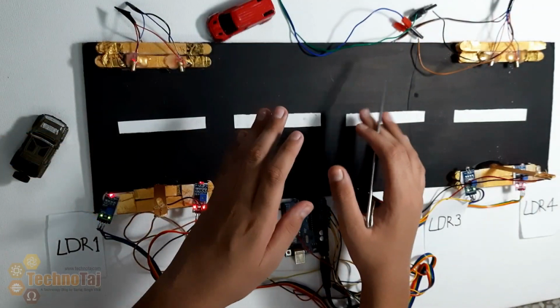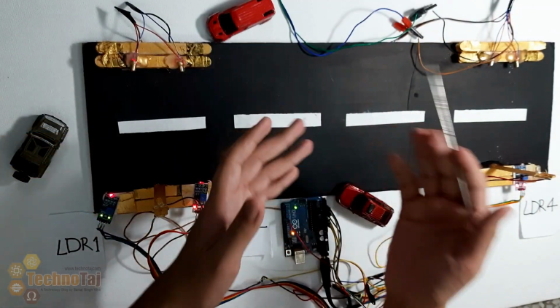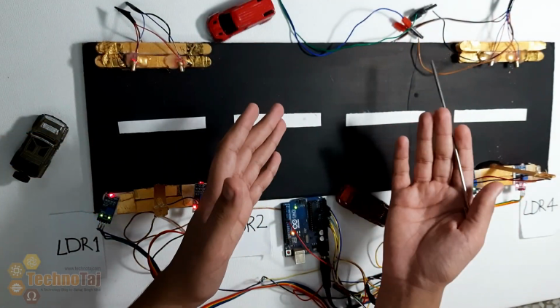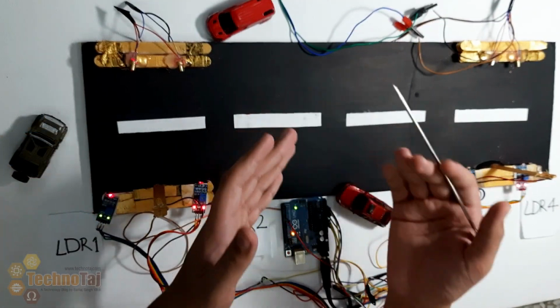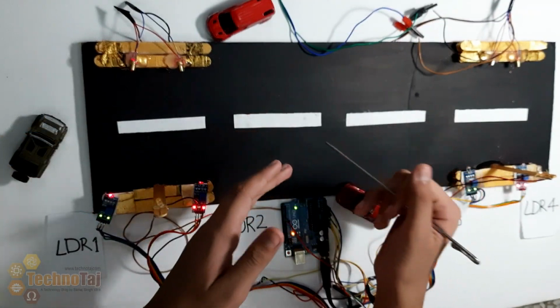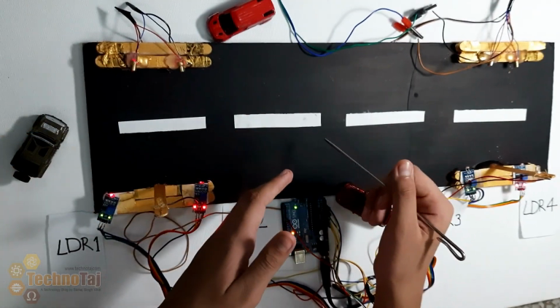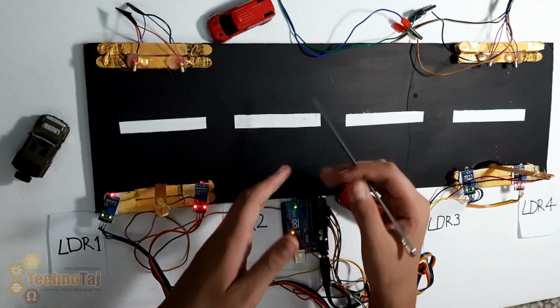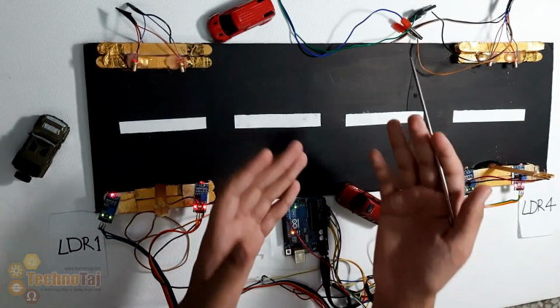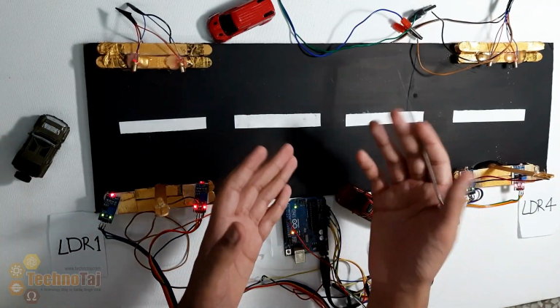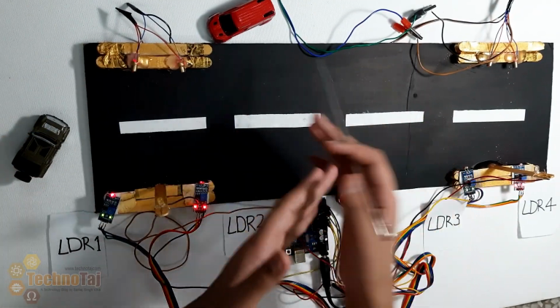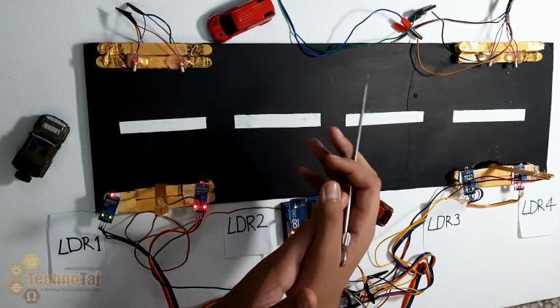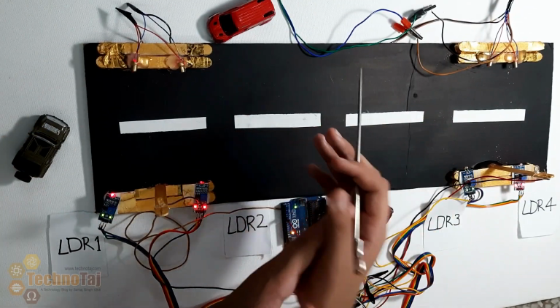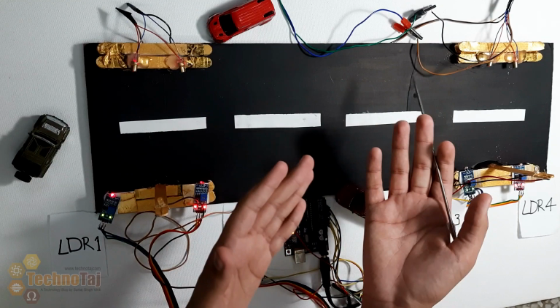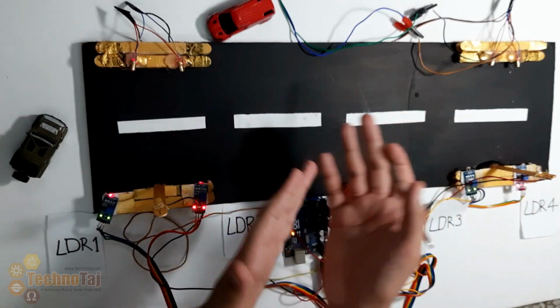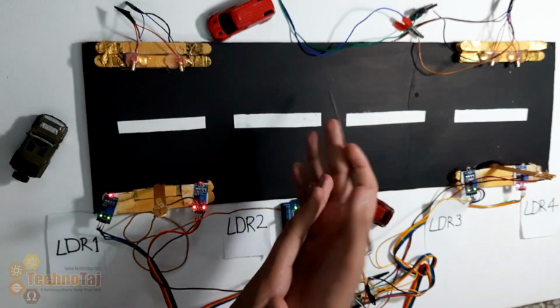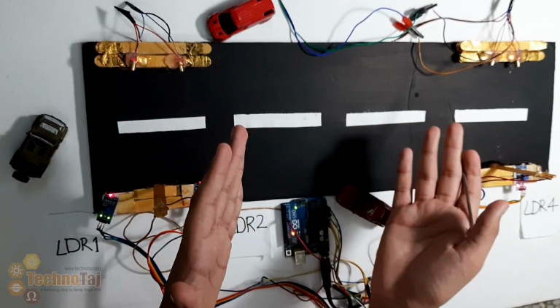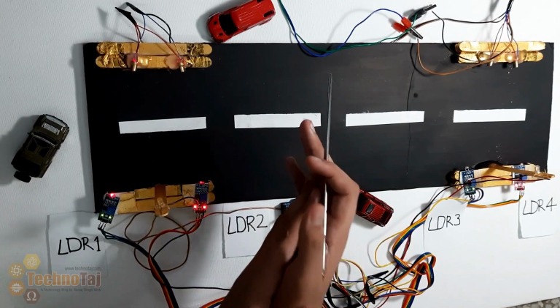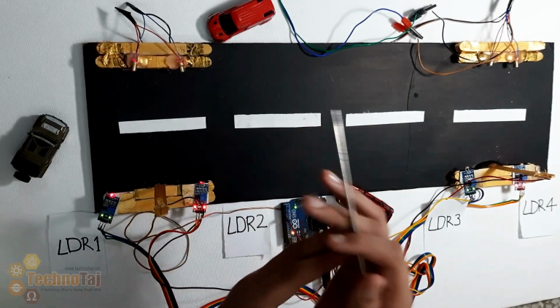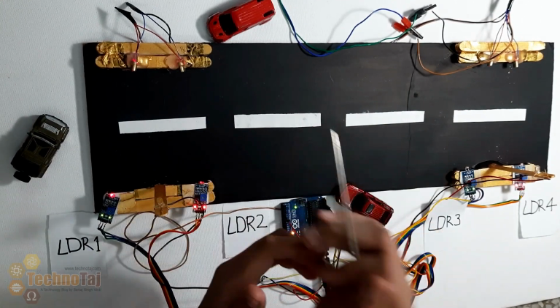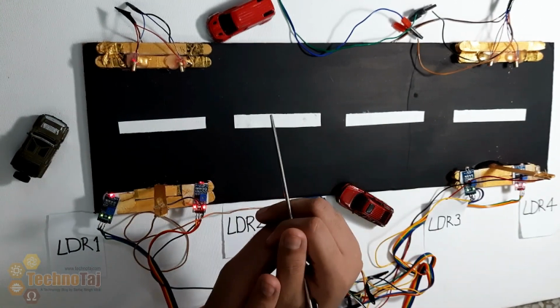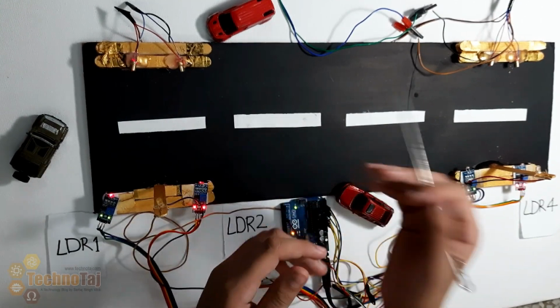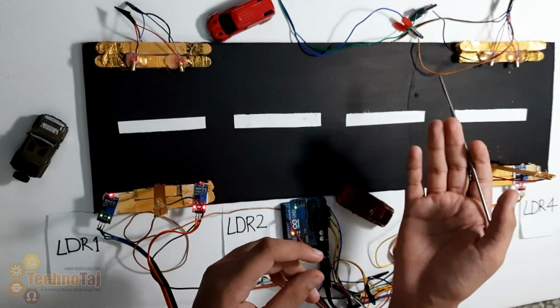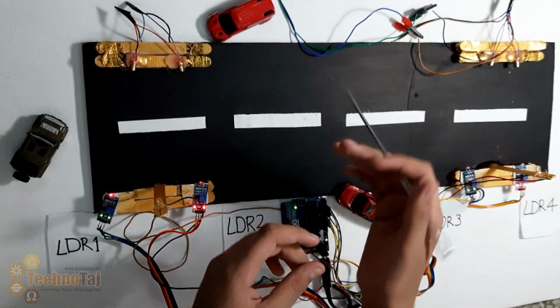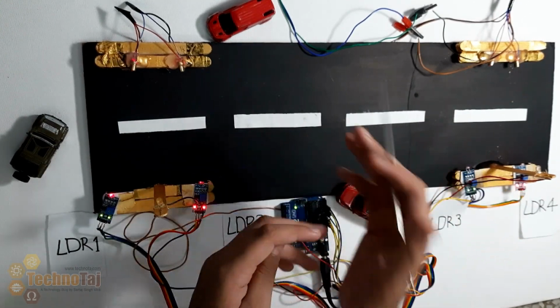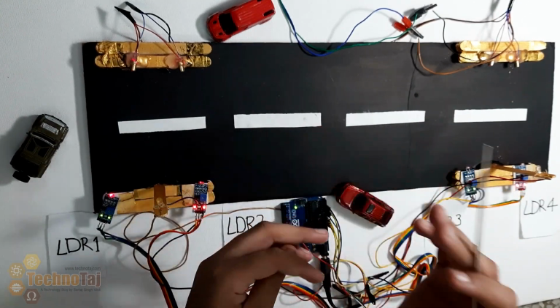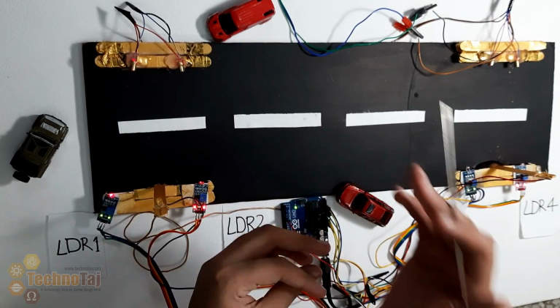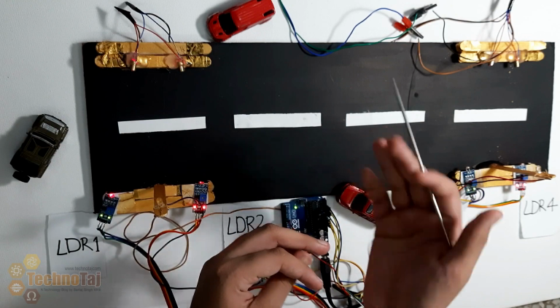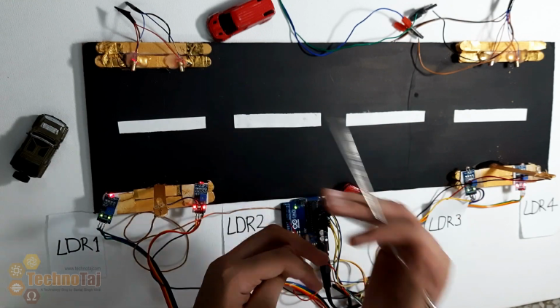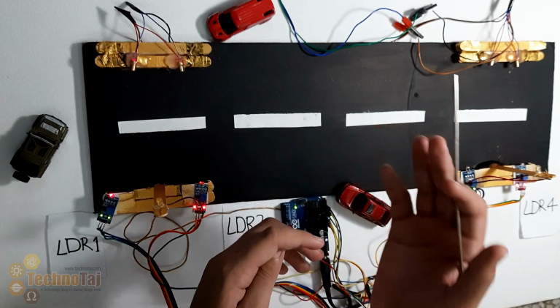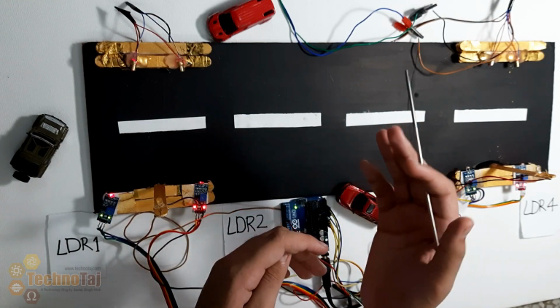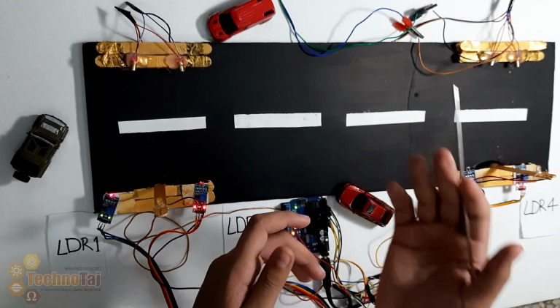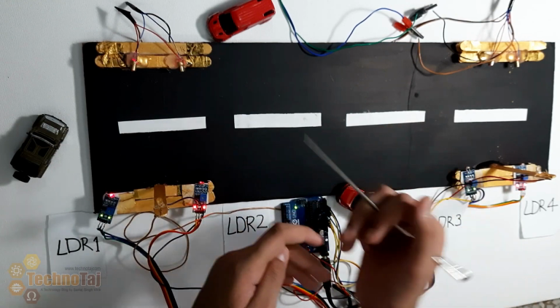Hello friends, my name is Sarthaj. Today in this video I will show you my latest project PLUS. PLUS is a Professional Lighting System for streets and stairs.